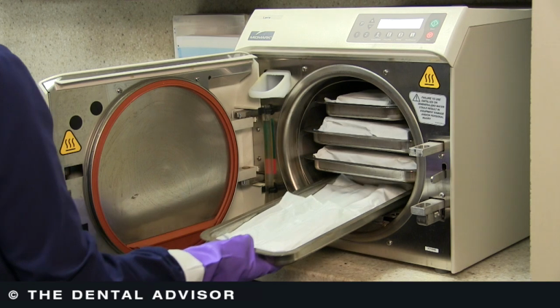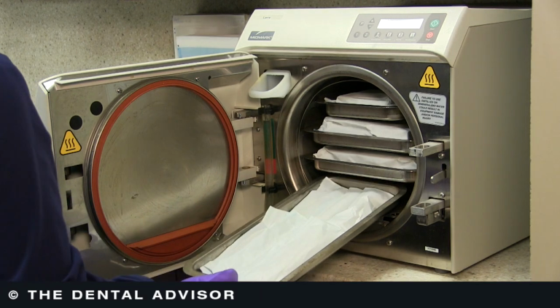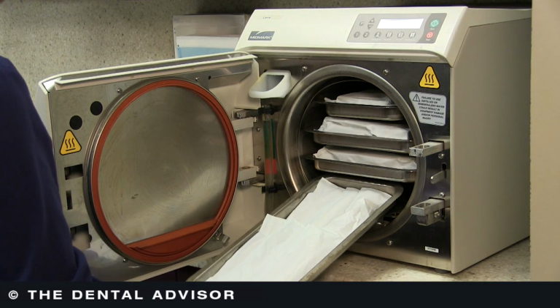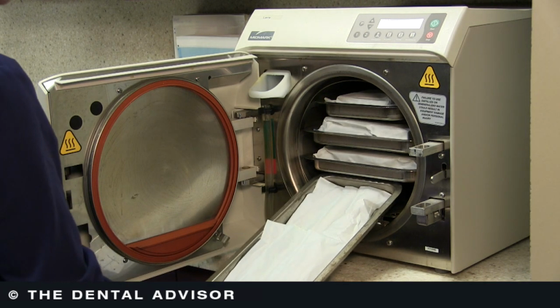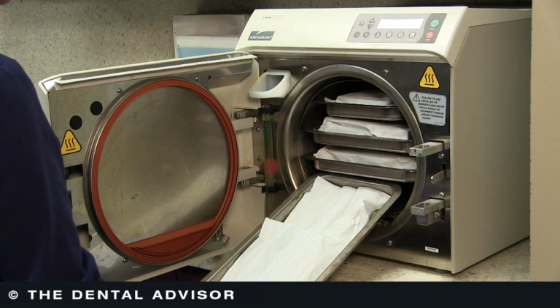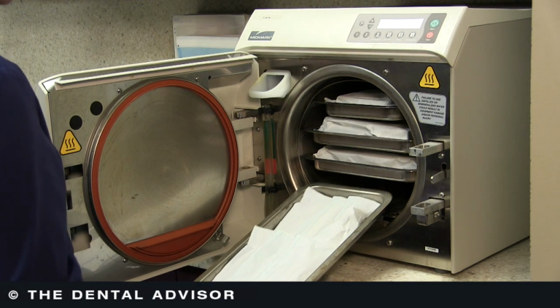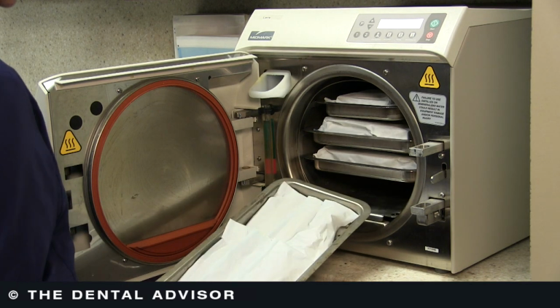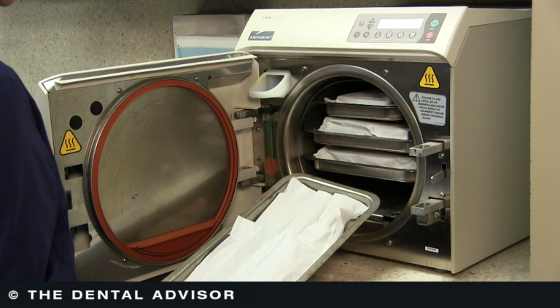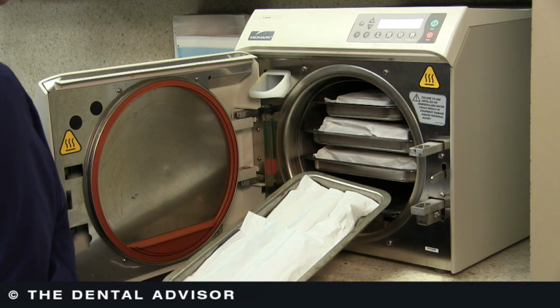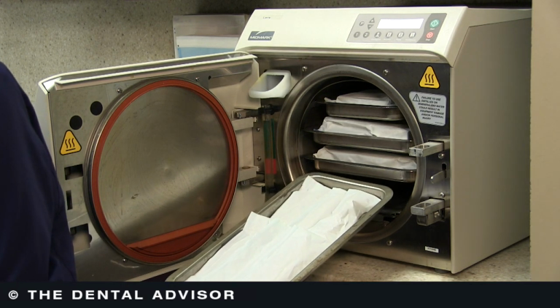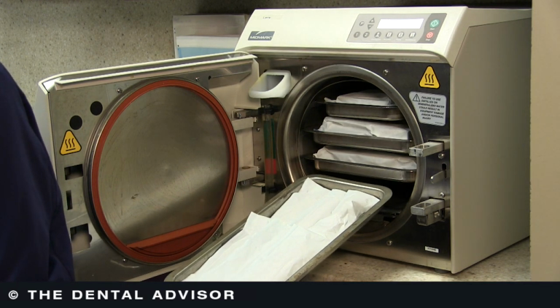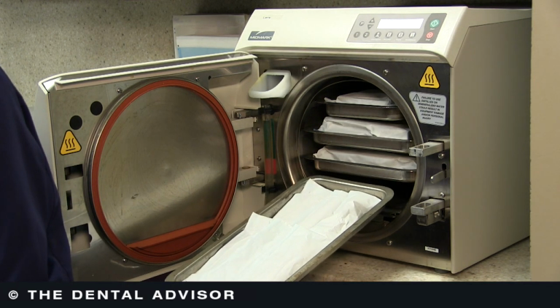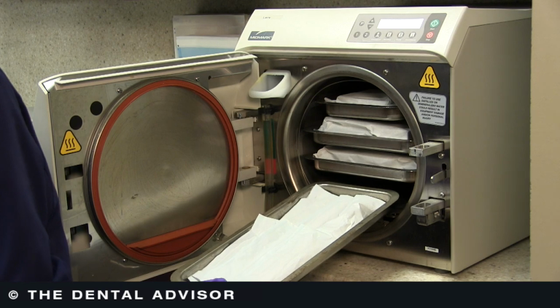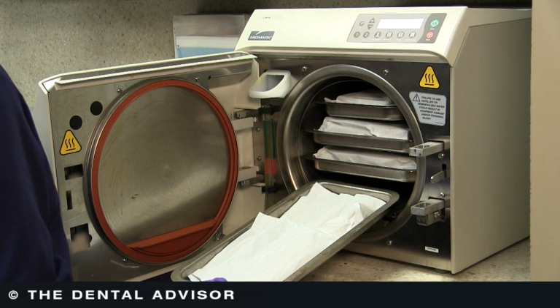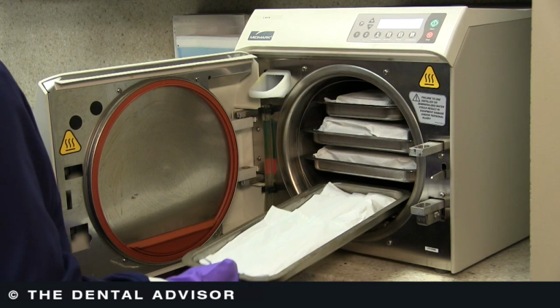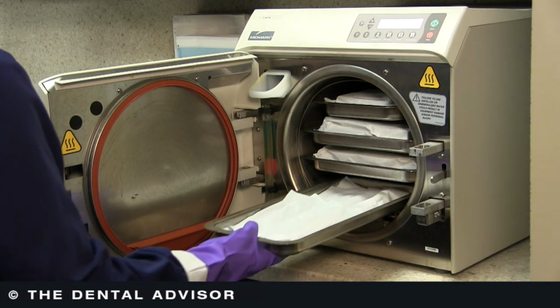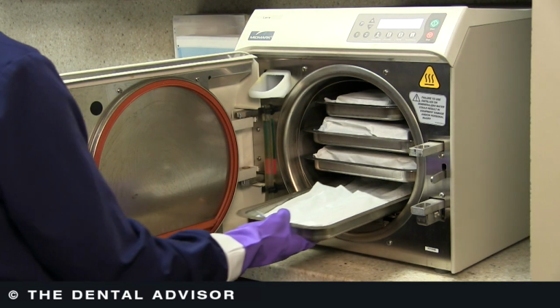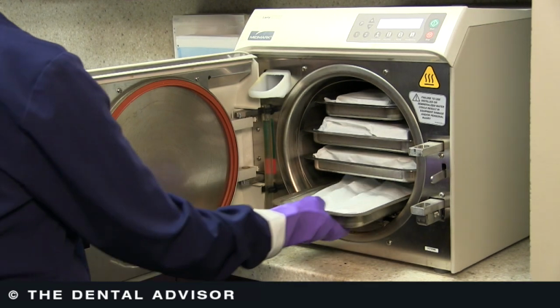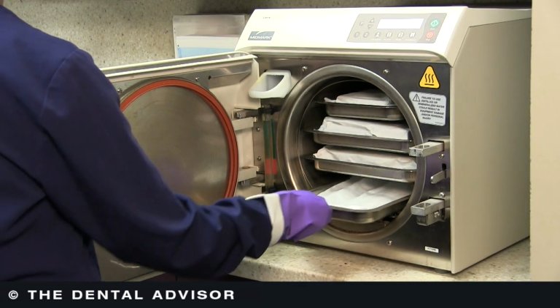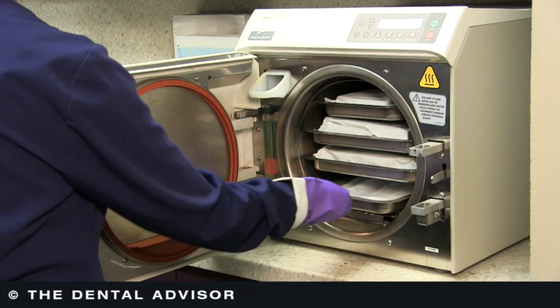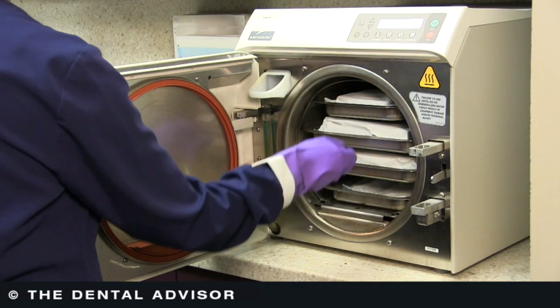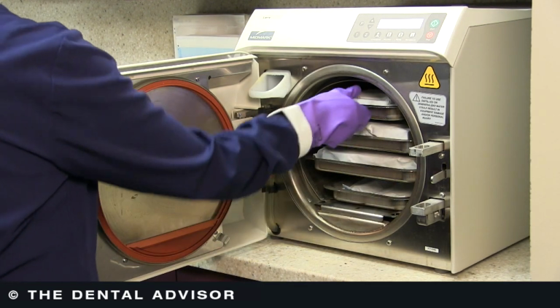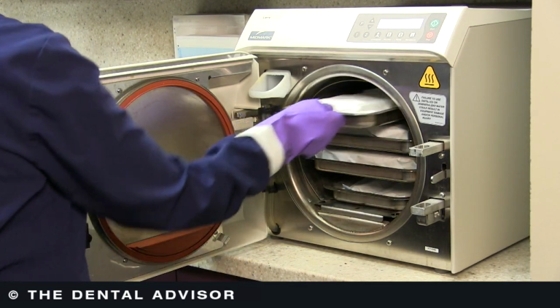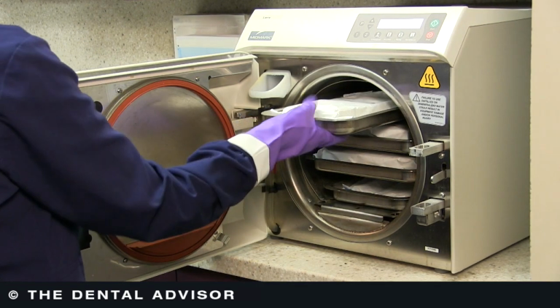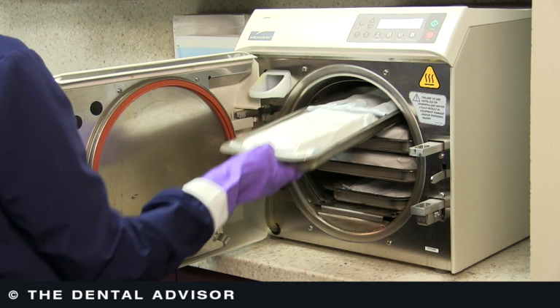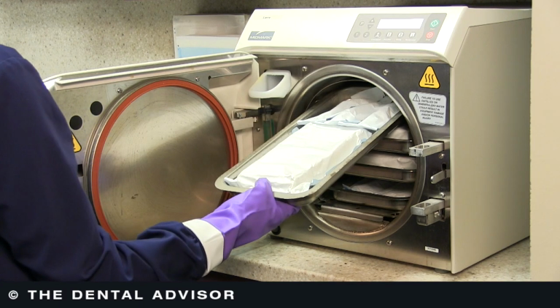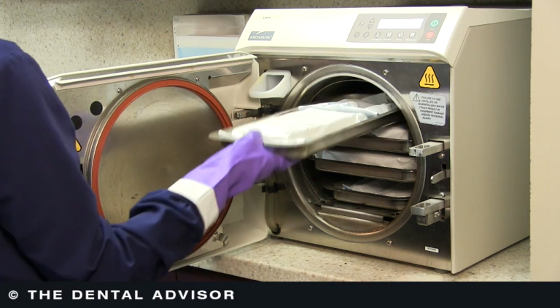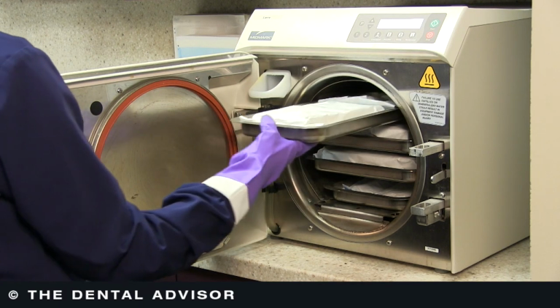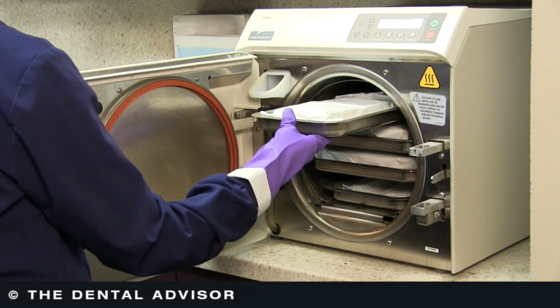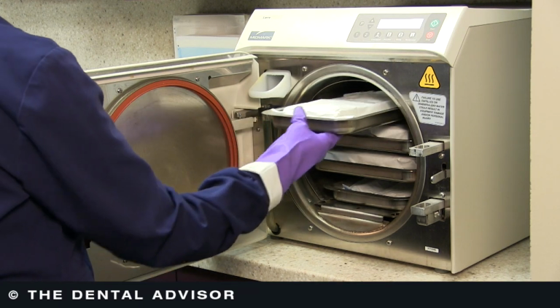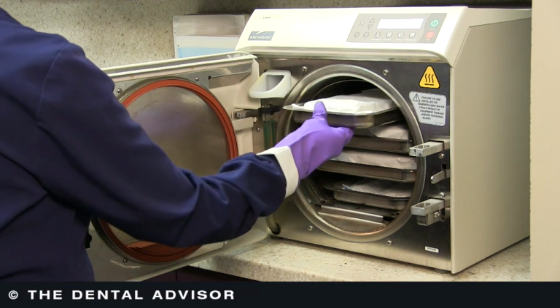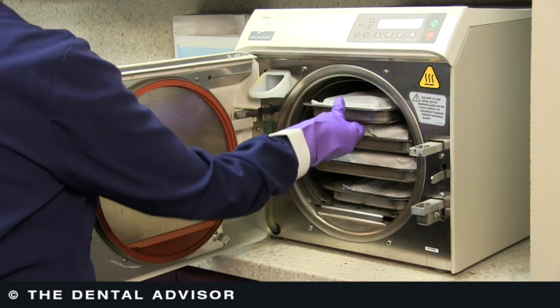So they have to be dry before they're removed. One of the causes of wet packs is instruments that weren't dried before they were packaged. Others, of course, are not having a long enough drying cycle and obviously overloading the sterilizer.